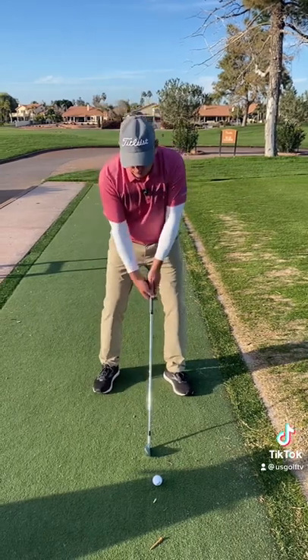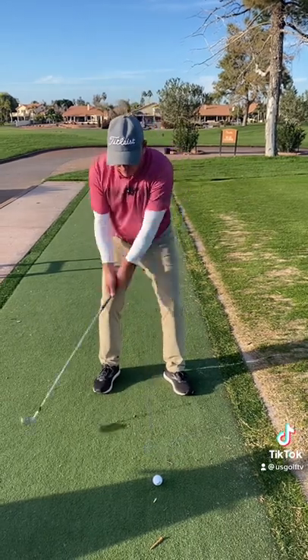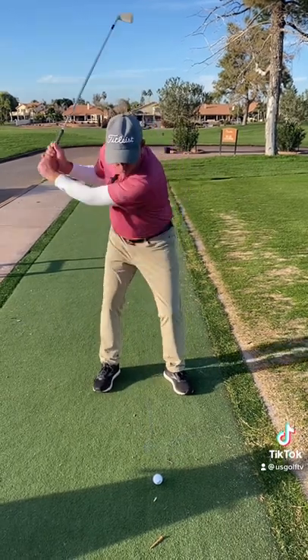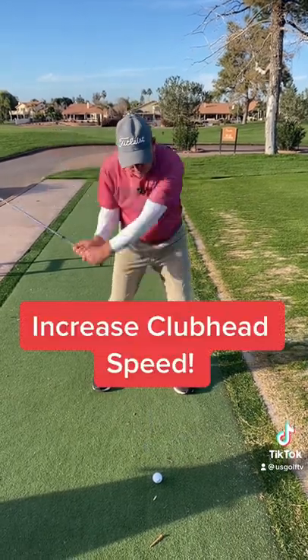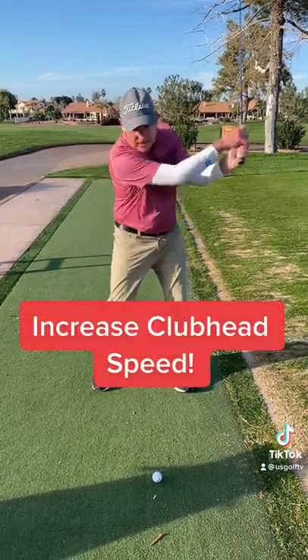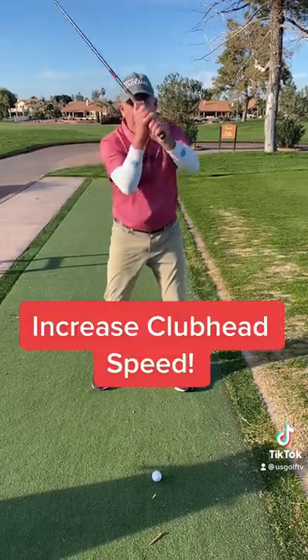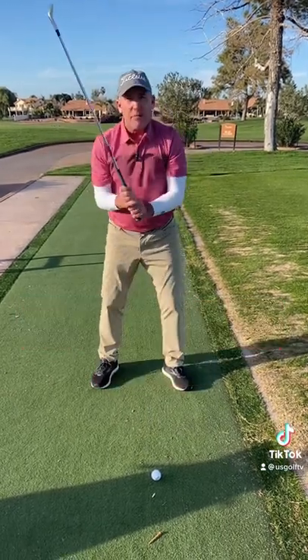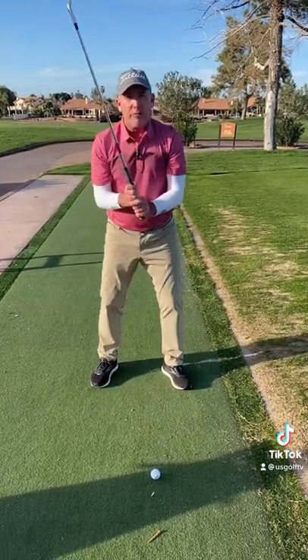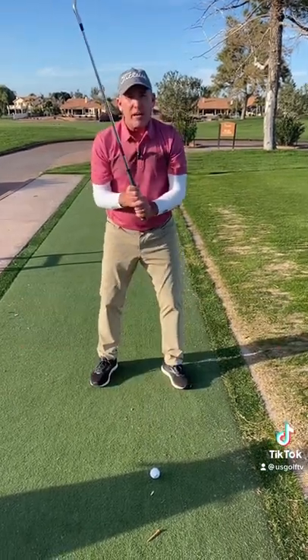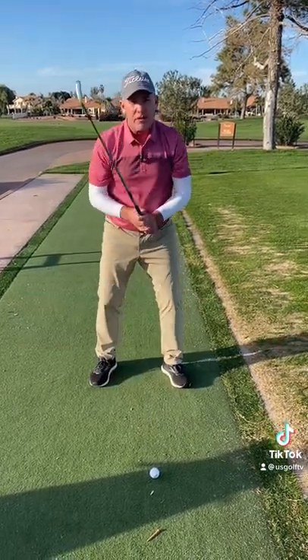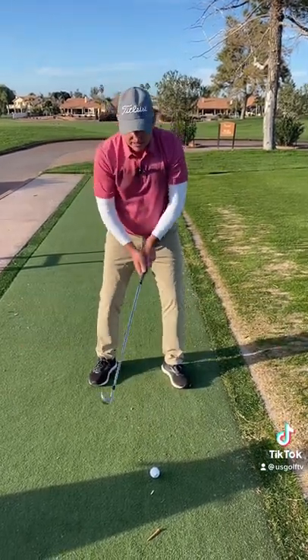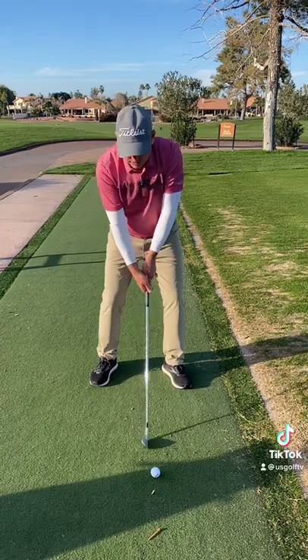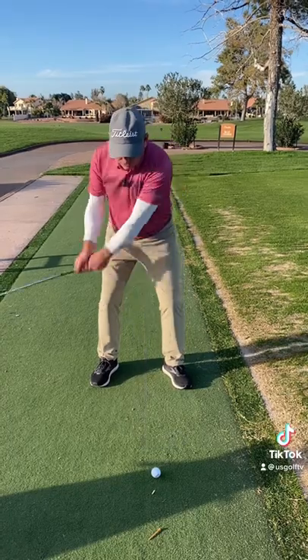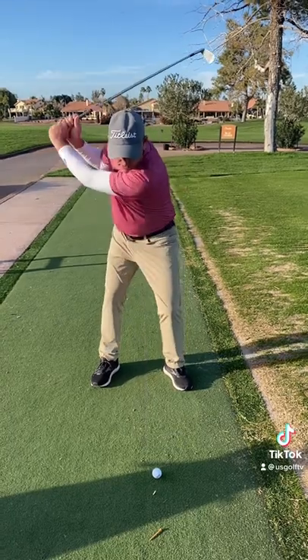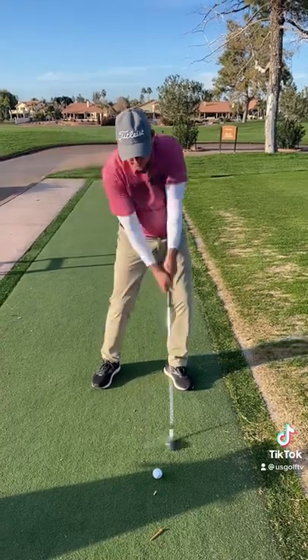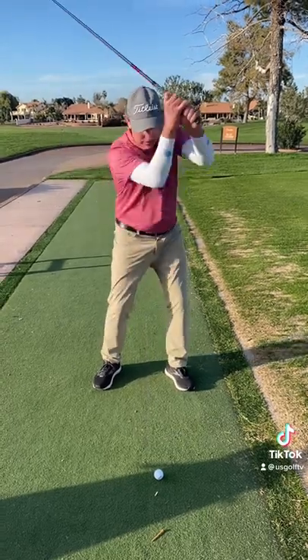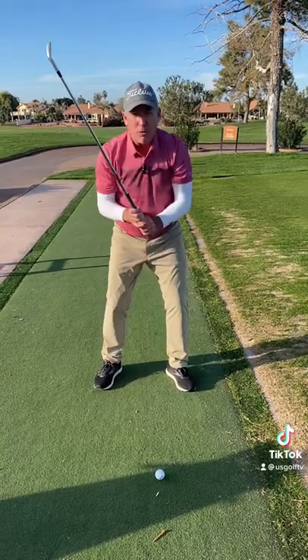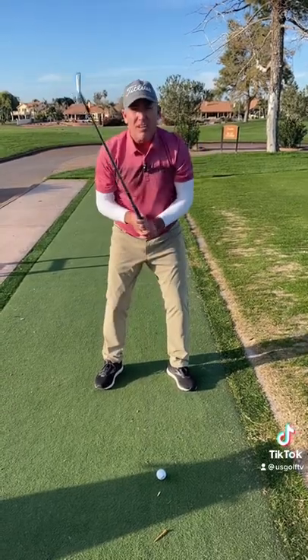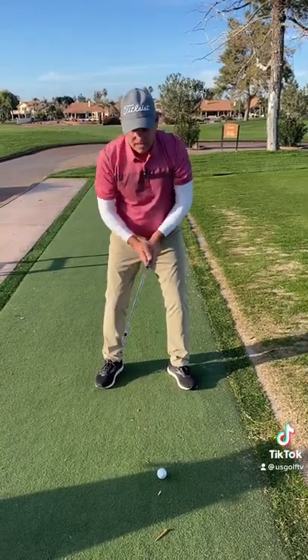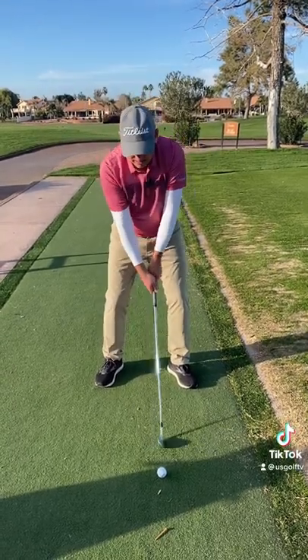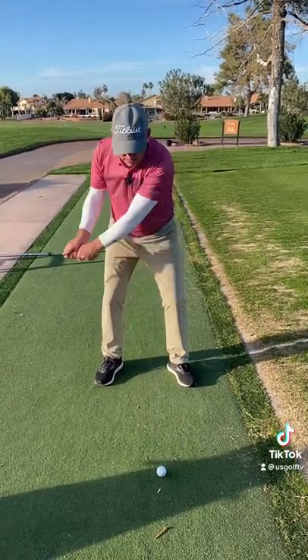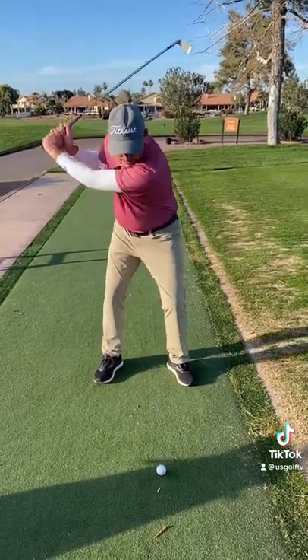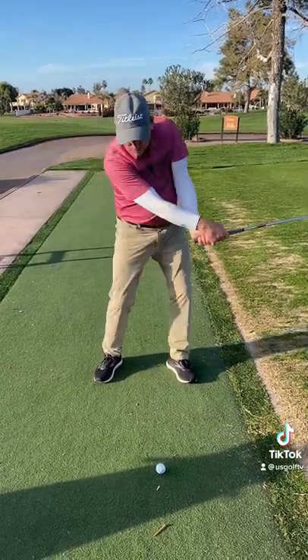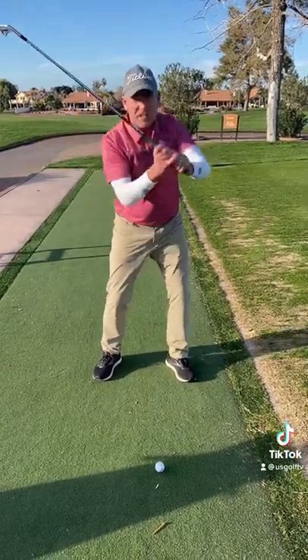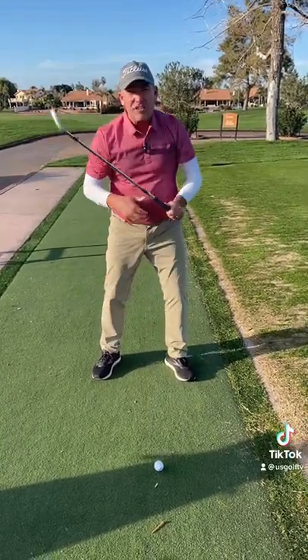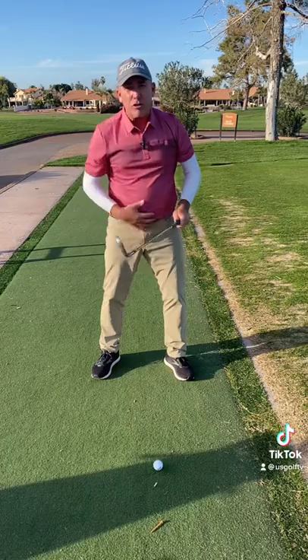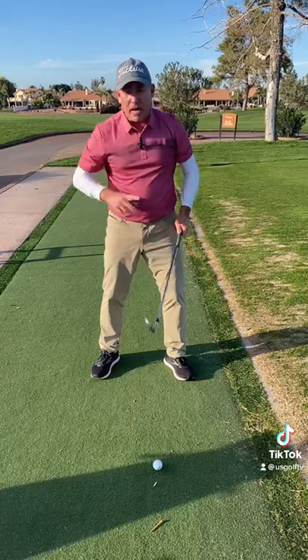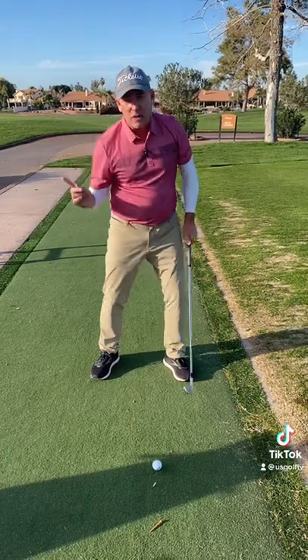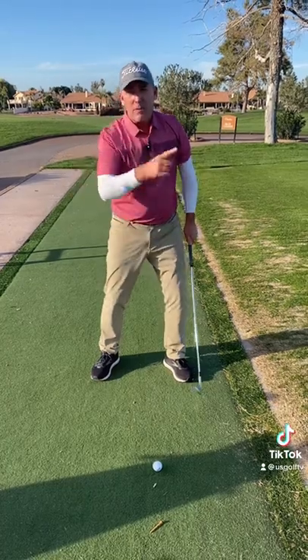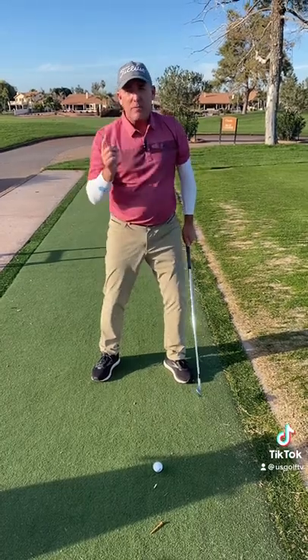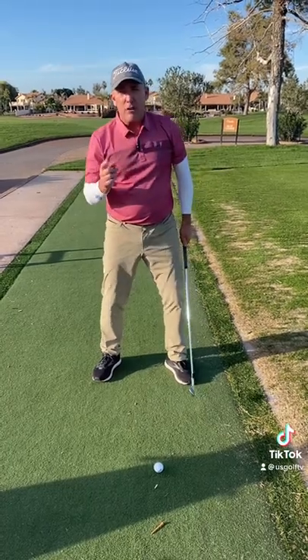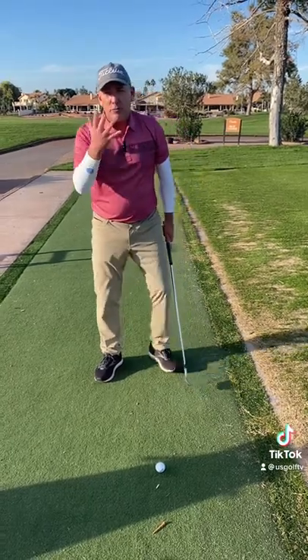I go ahead and make a forward swing, then bring my arms right back in front — that's the rewind. What this does is it slows my body down, but it gets my arms really moving.